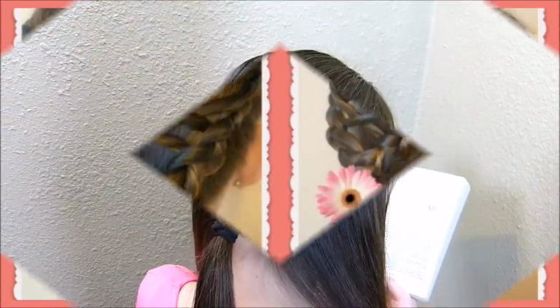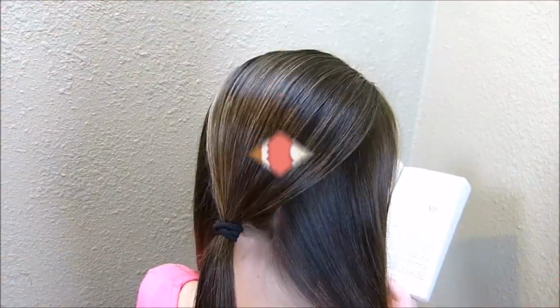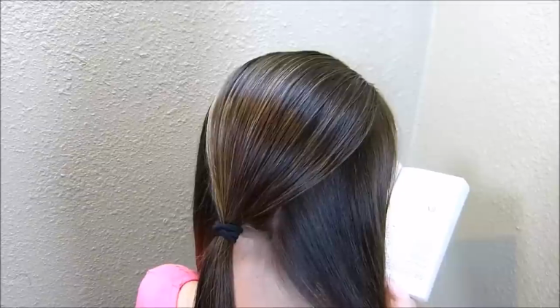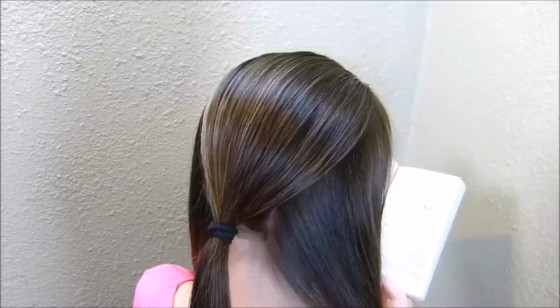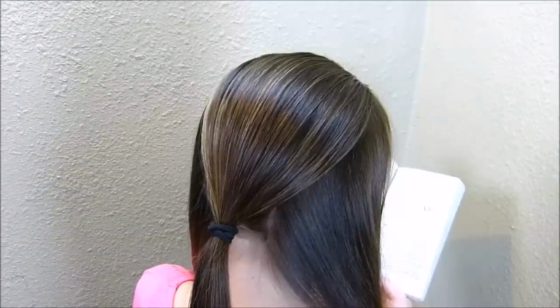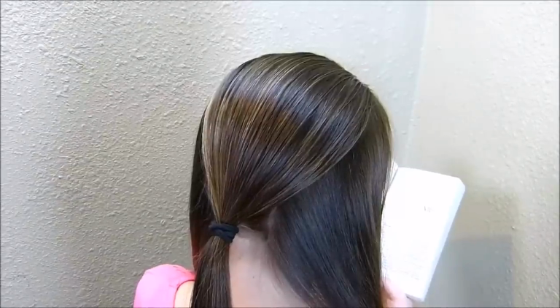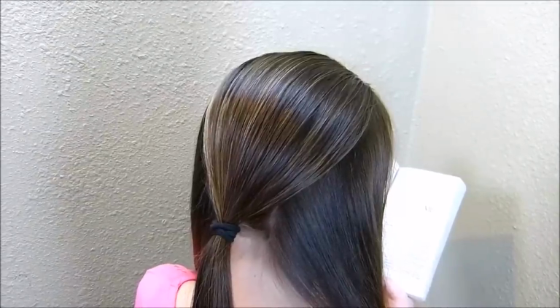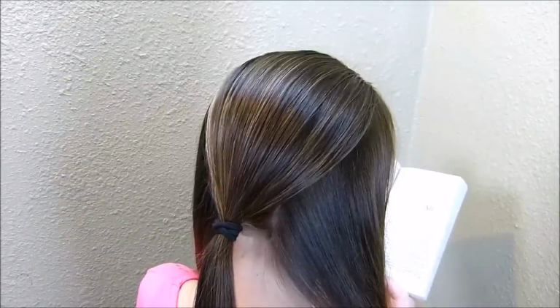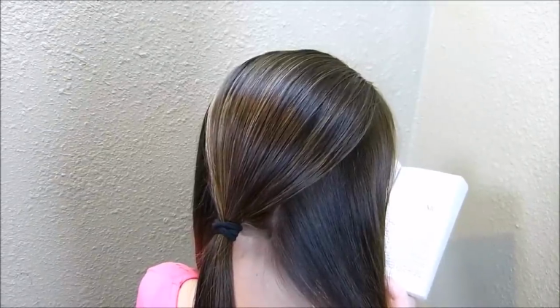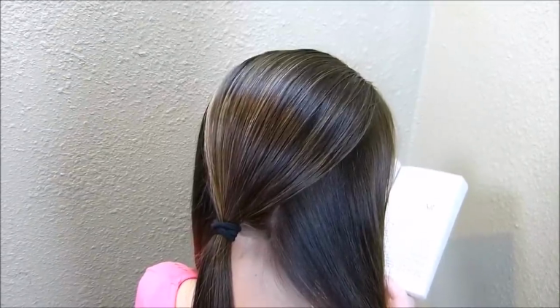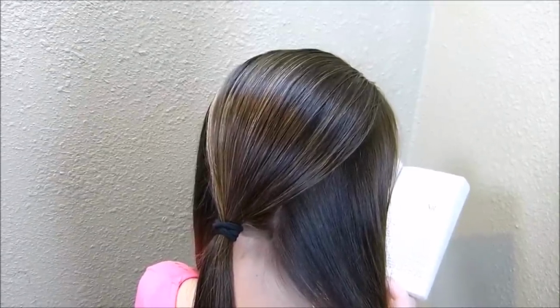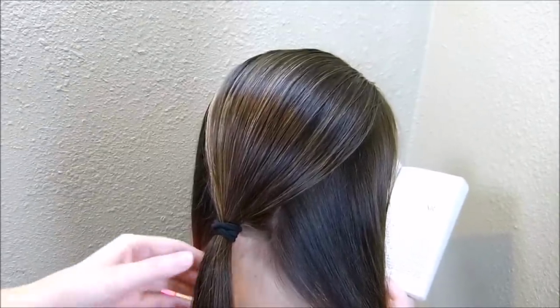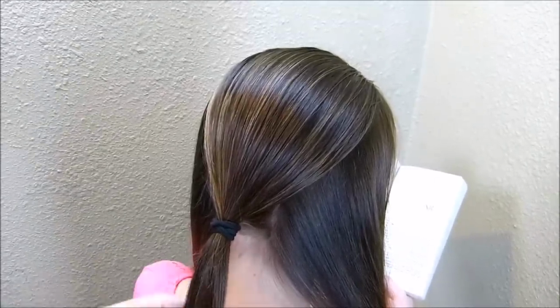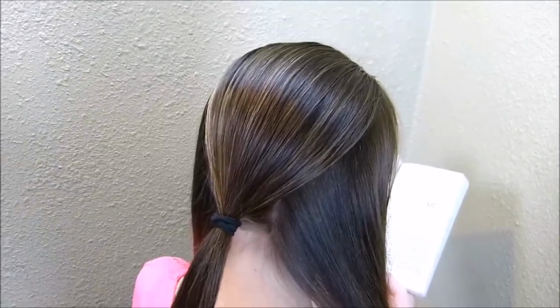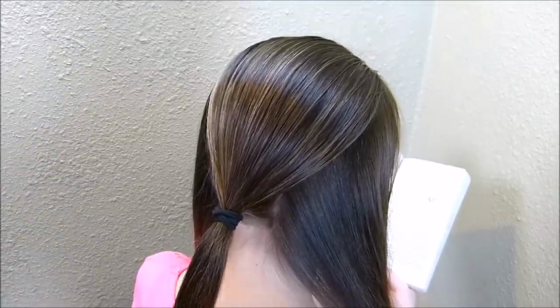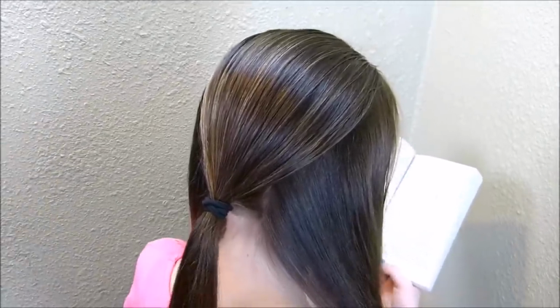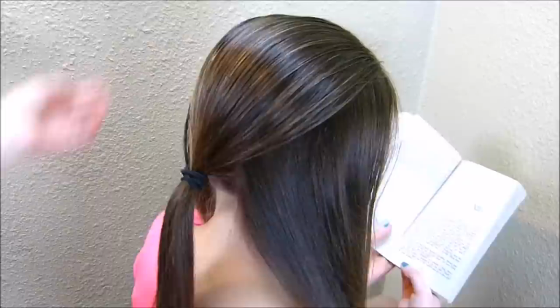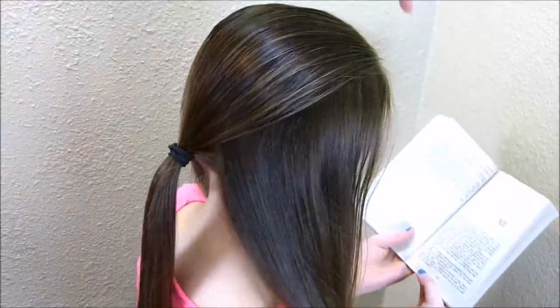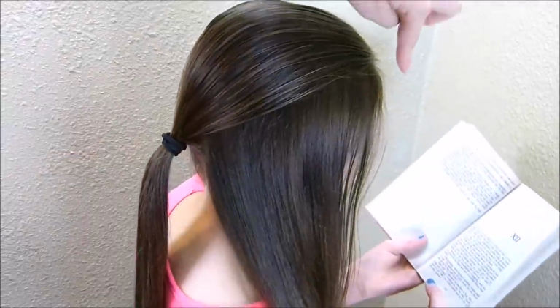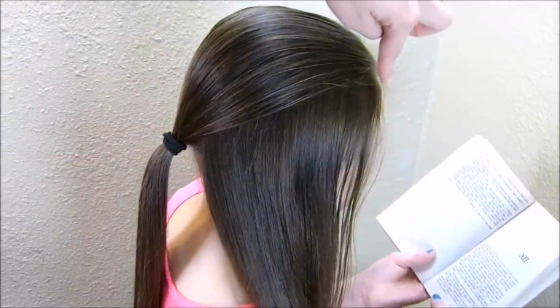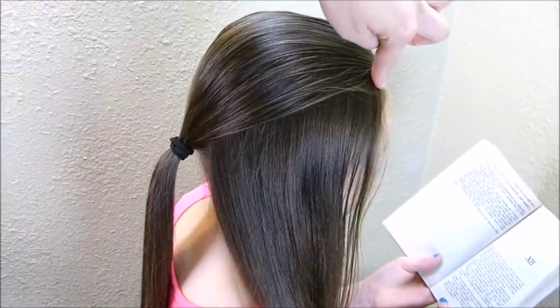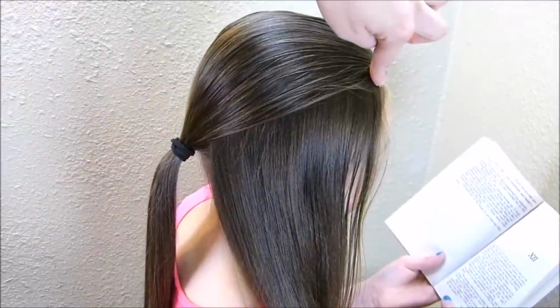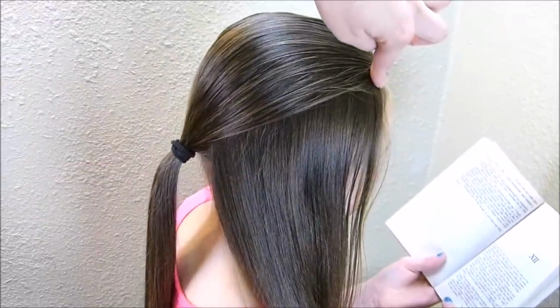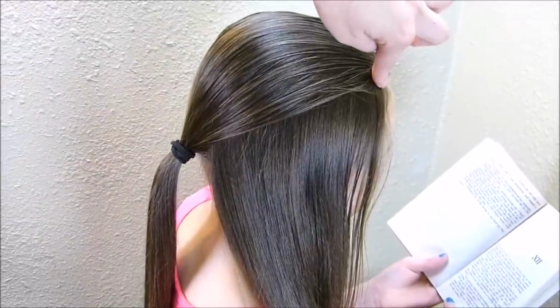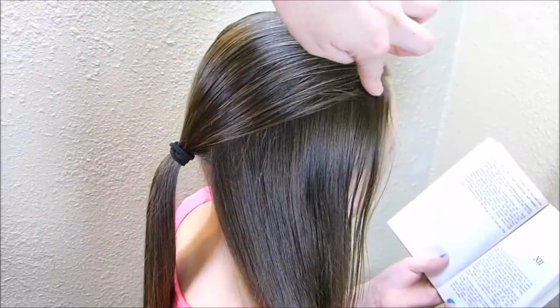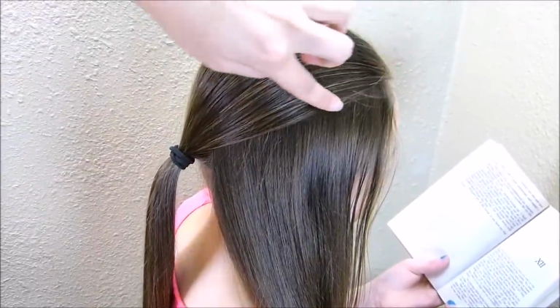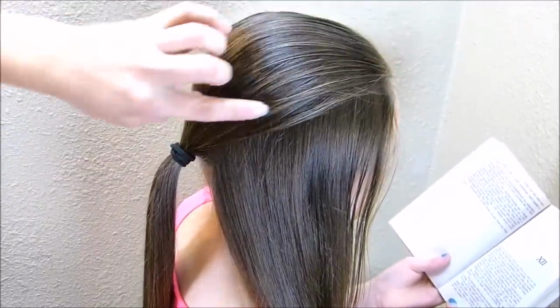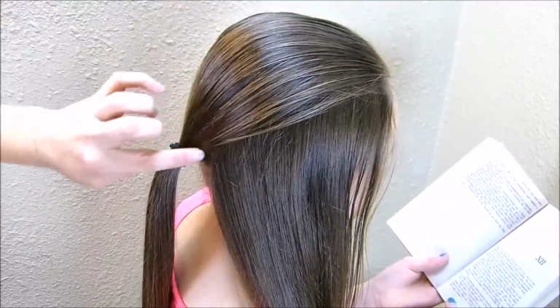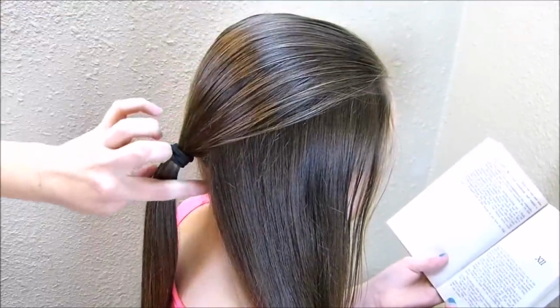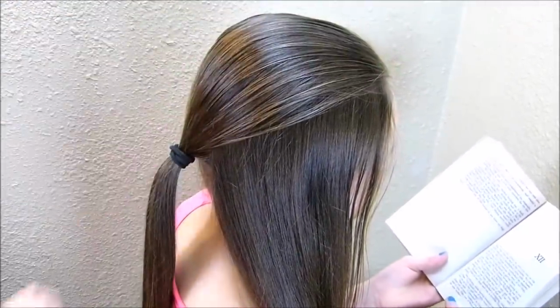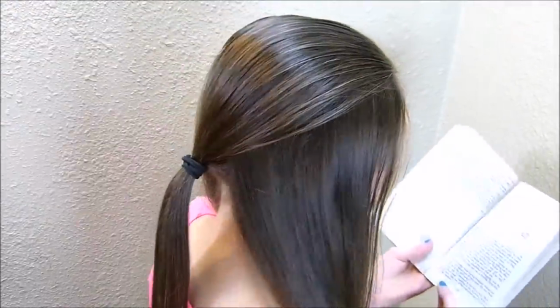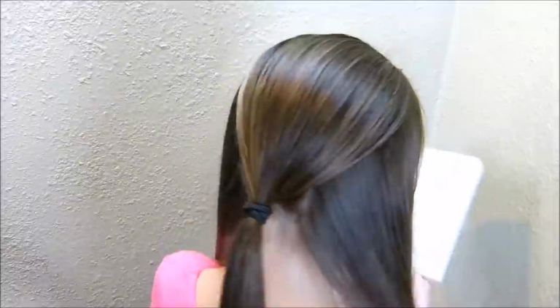Hey guys, I've started today's hairstyle by splitting her hair into three and then I put the middle section into a ponytail. I basically started right up here kind of by her eyebrow and then just went straight back on both sides.